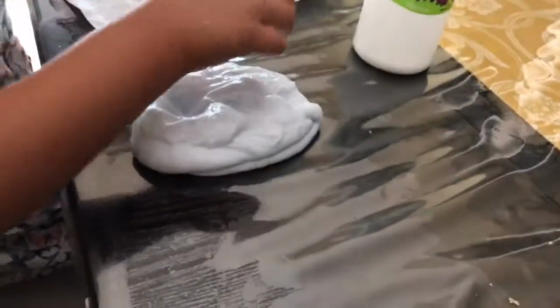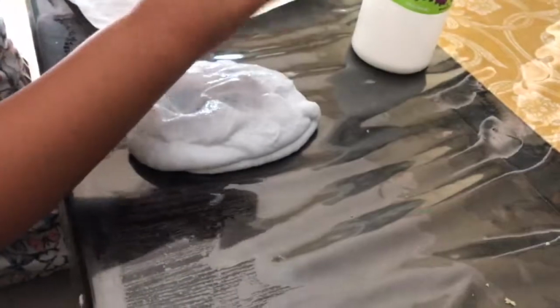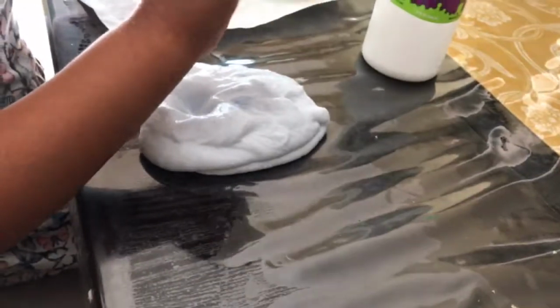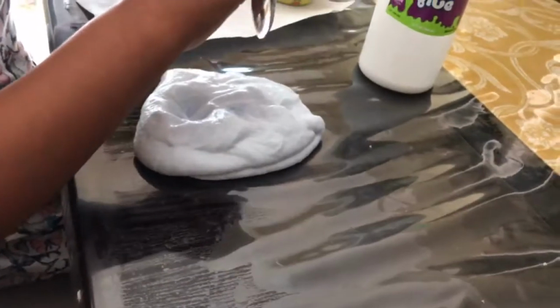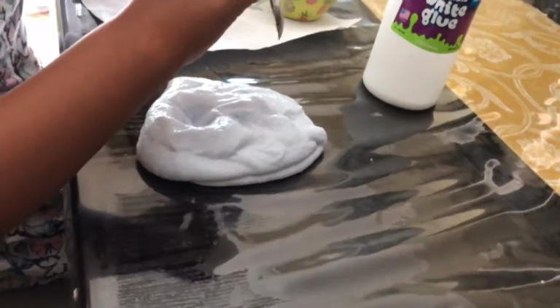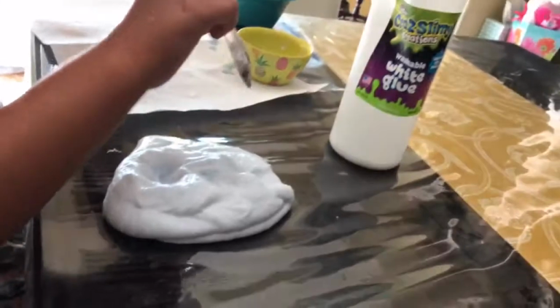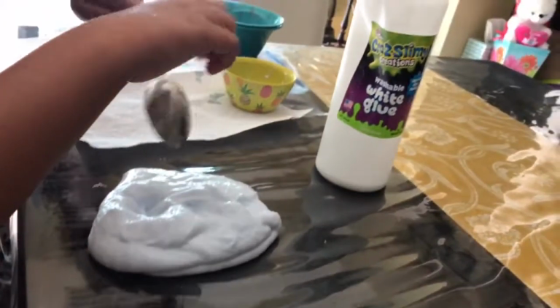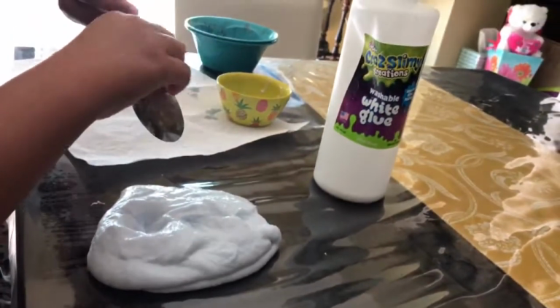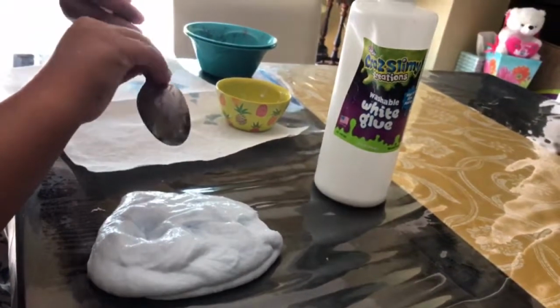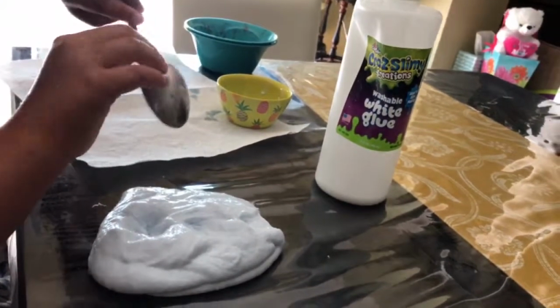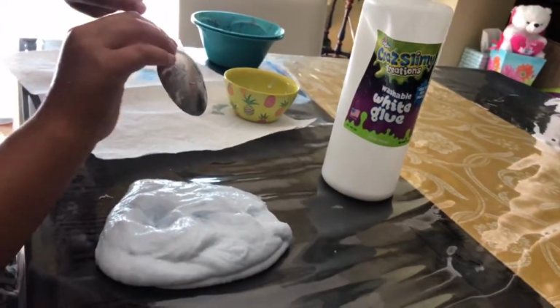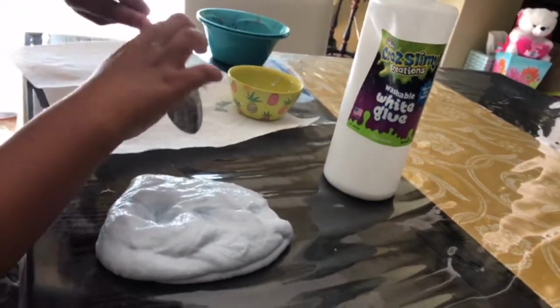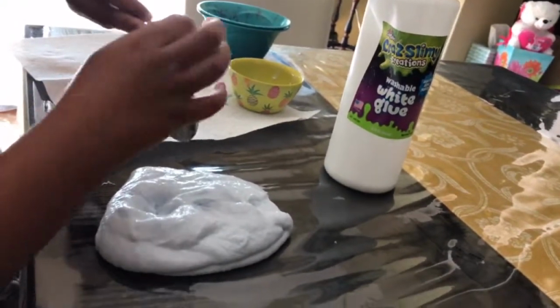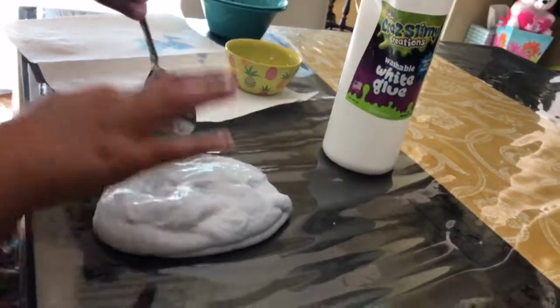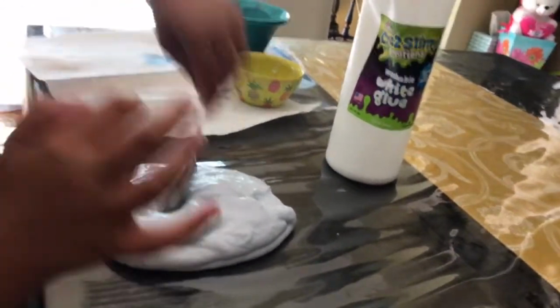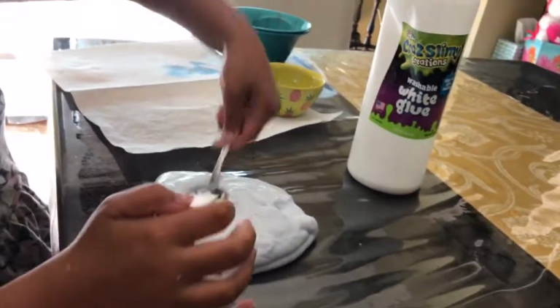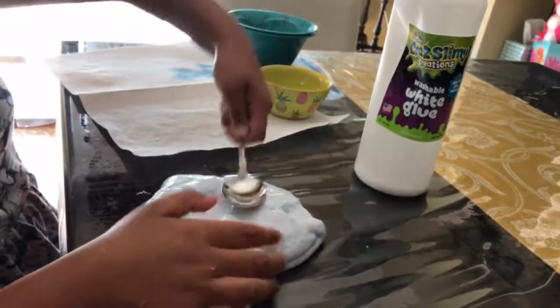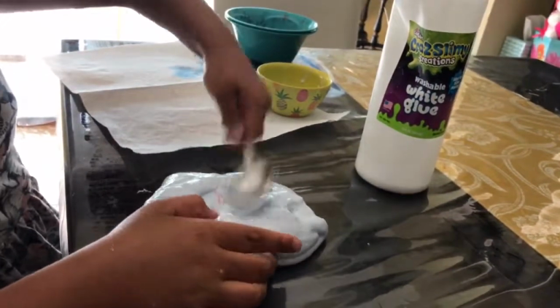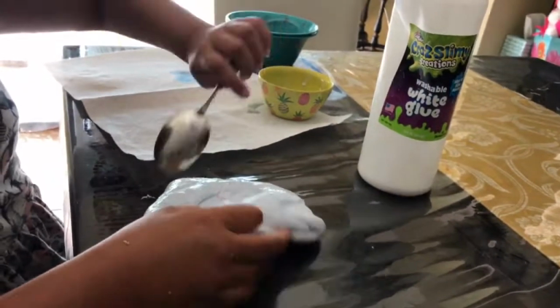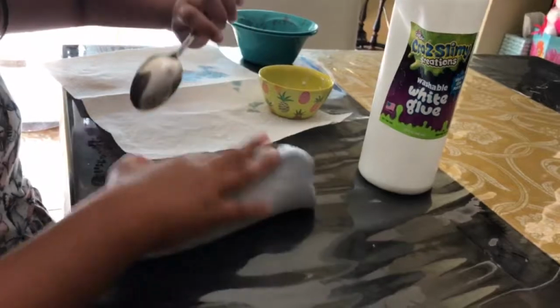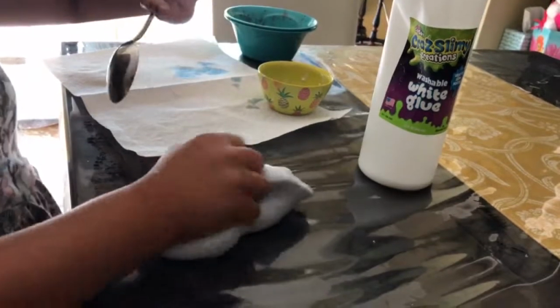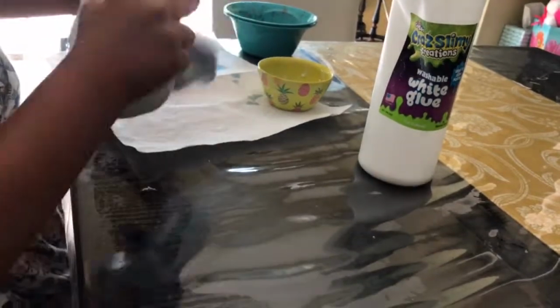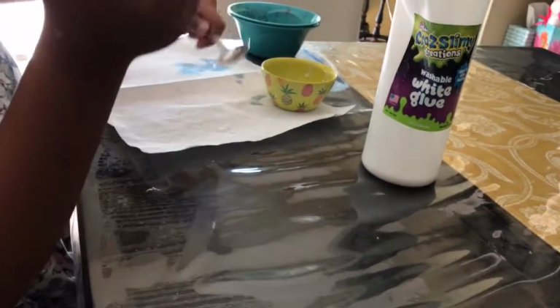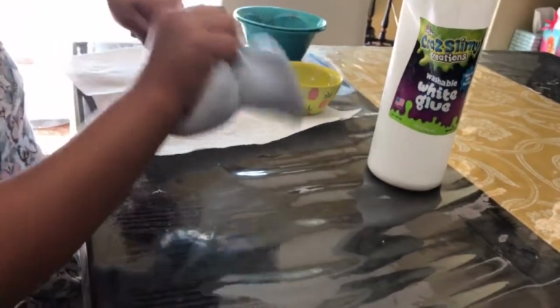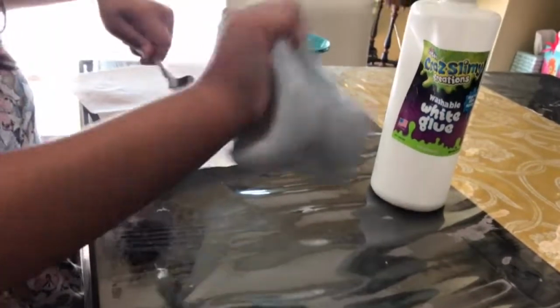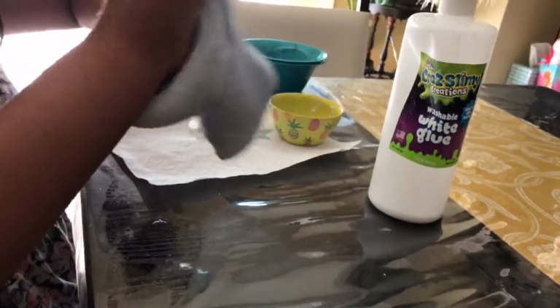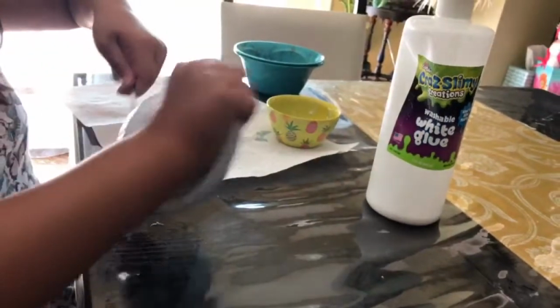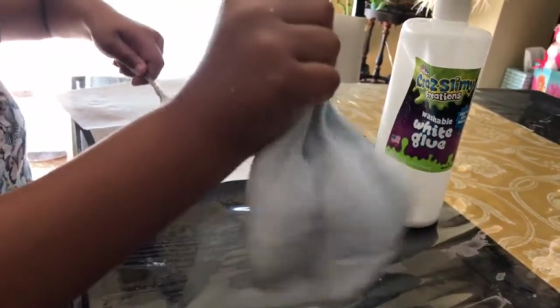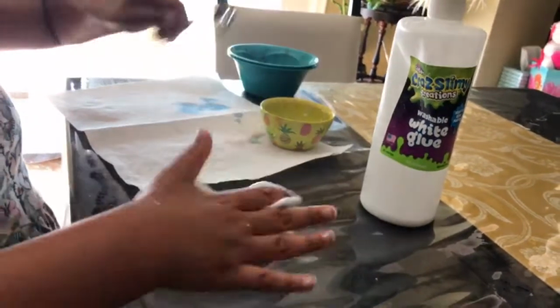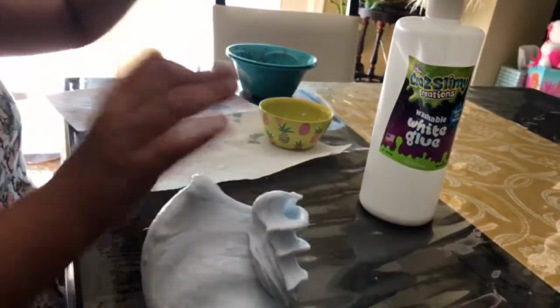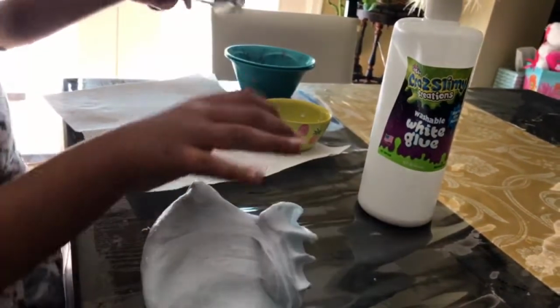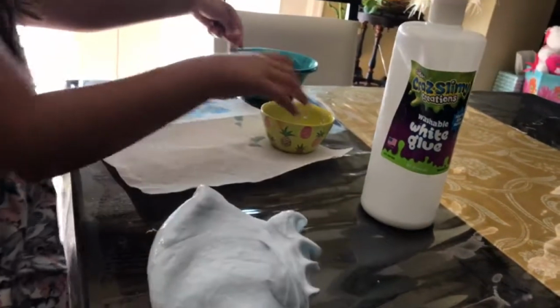I have to try to get the slime off the spoon first. Then I need to show you something, but I have to put everything away first. There — I got all the slime off the spoon.